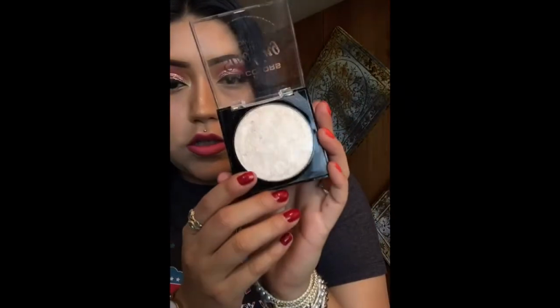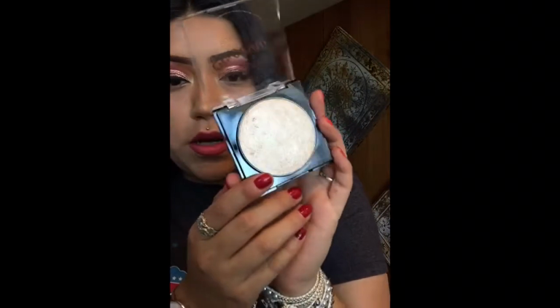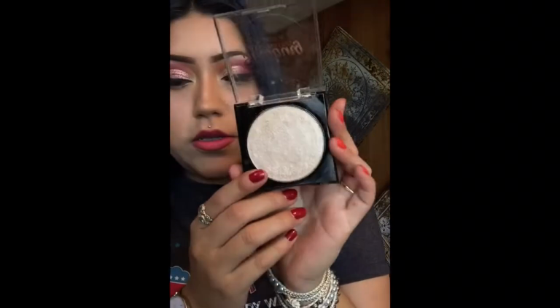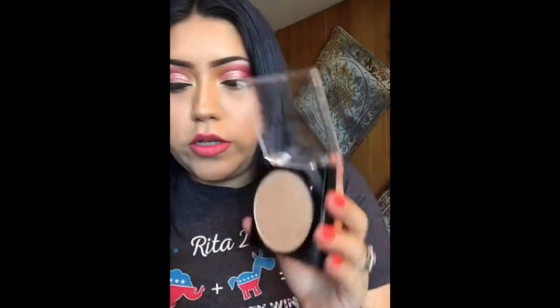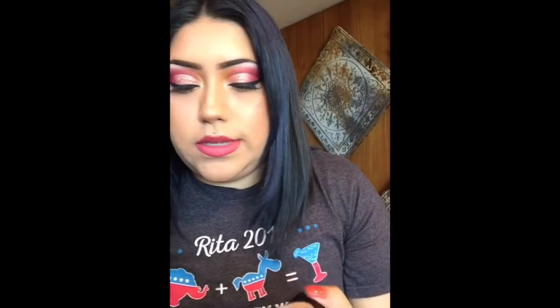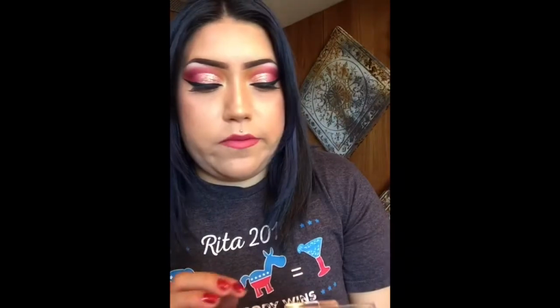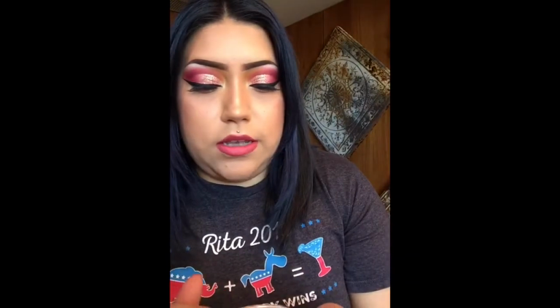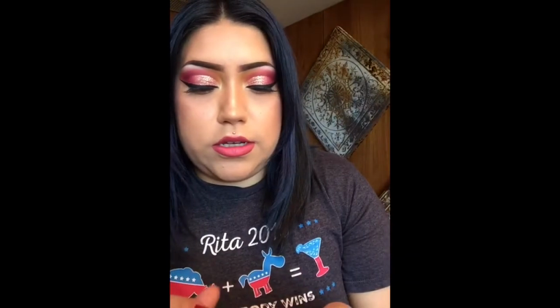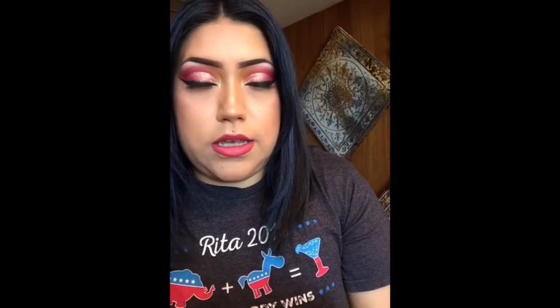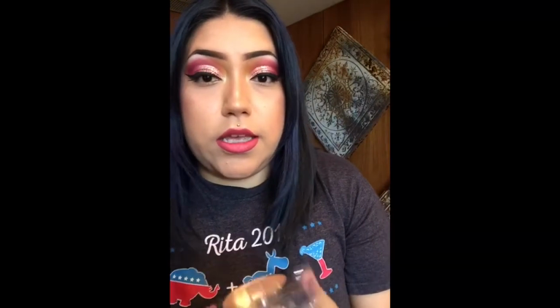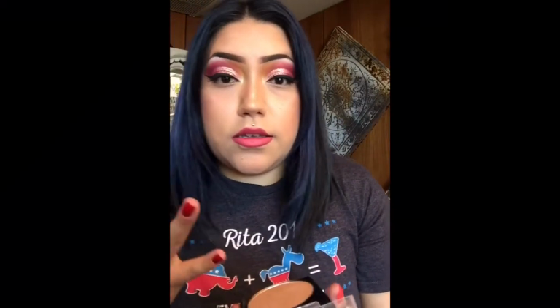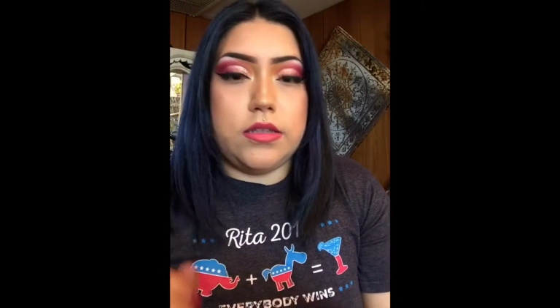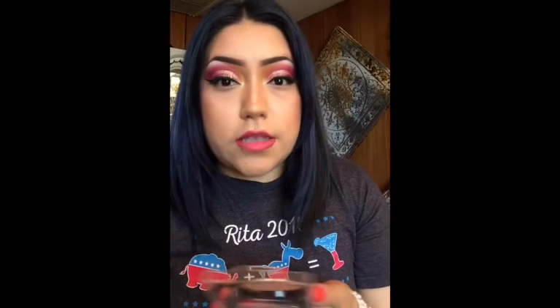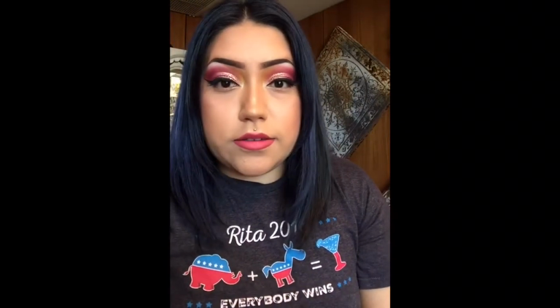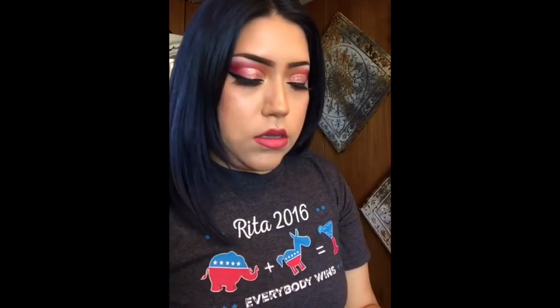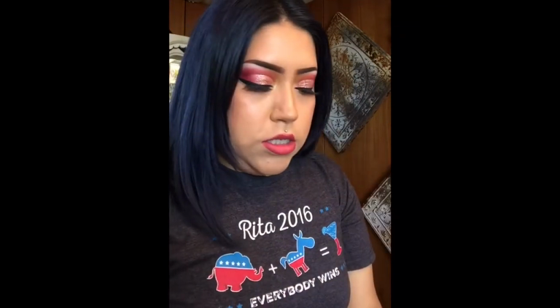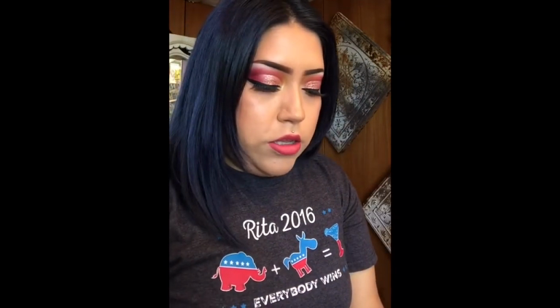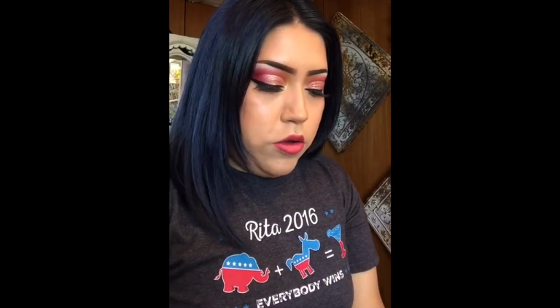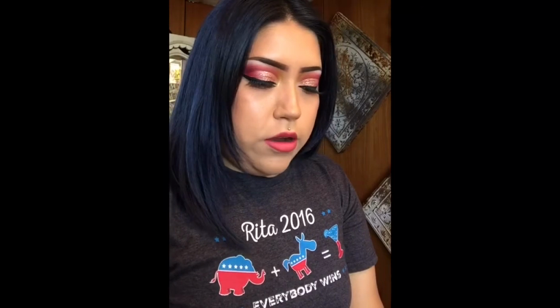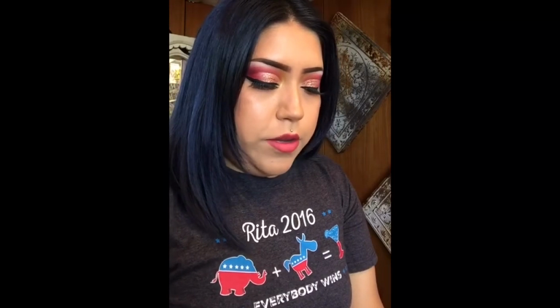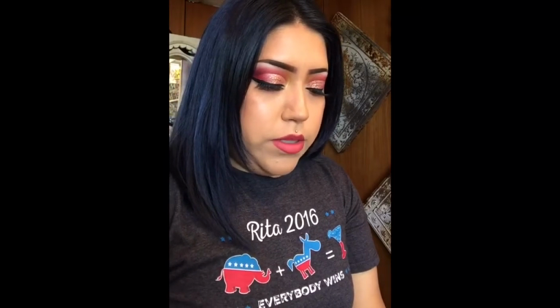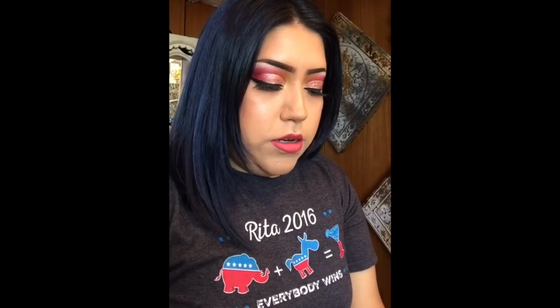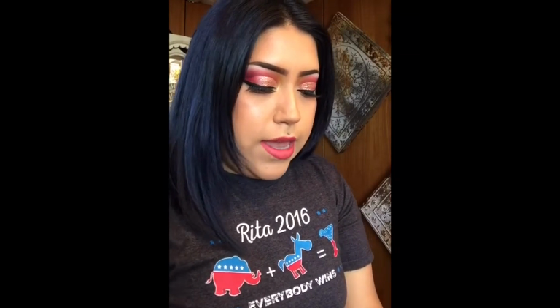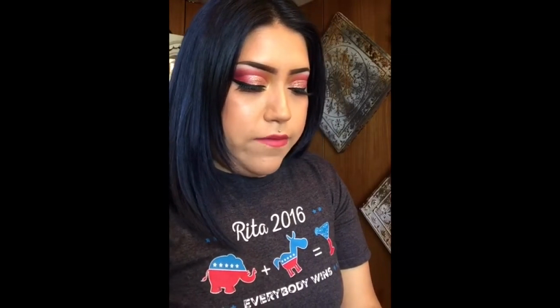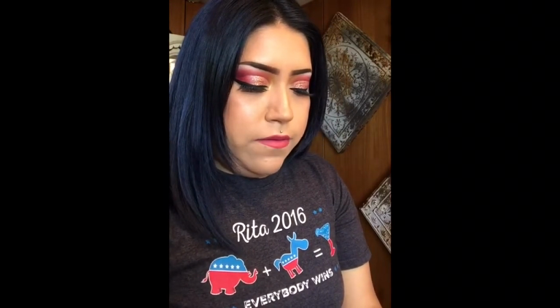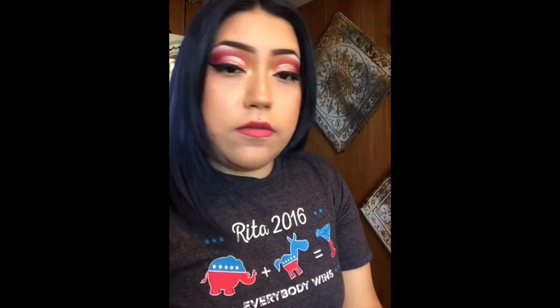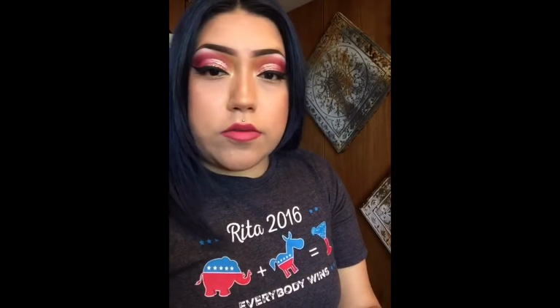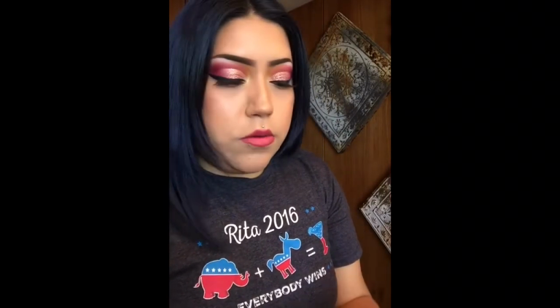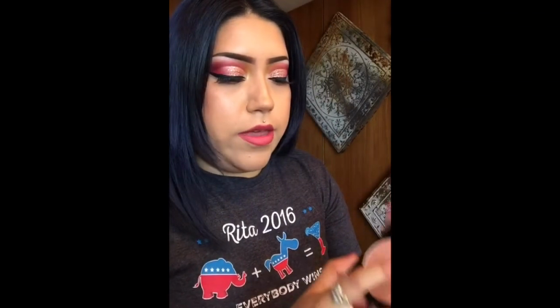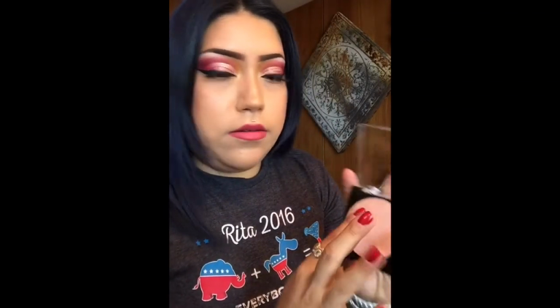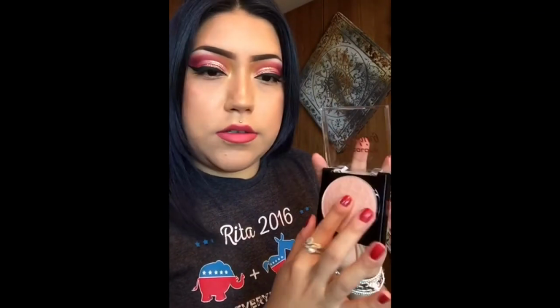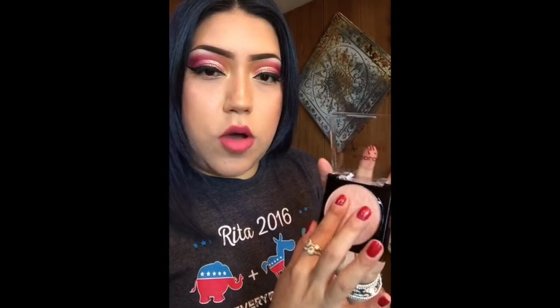So I'm gonna go ahead and swatch the ones I'm keeping for myself so you all can see how intense they are. Just to let you know, they are very pigmented and very velvety when you go in for that swatch.